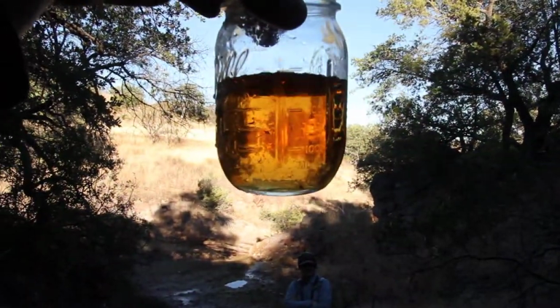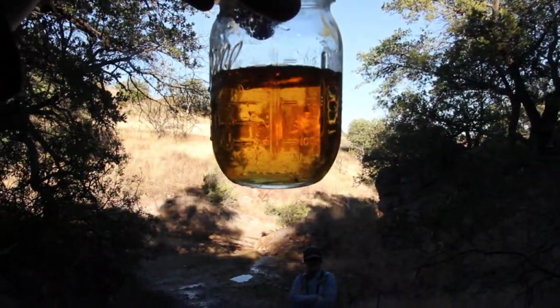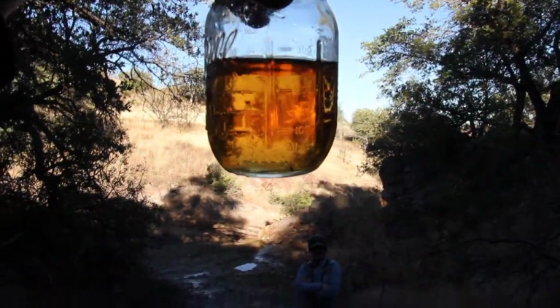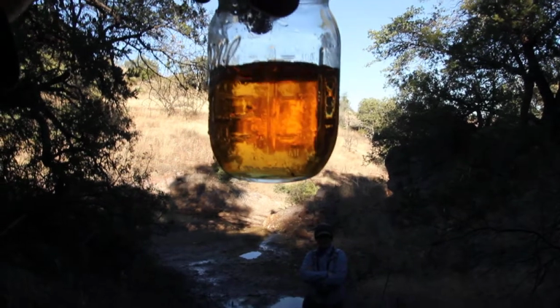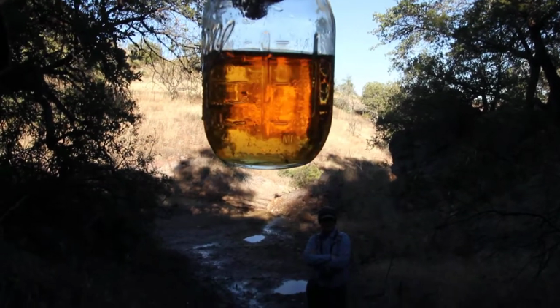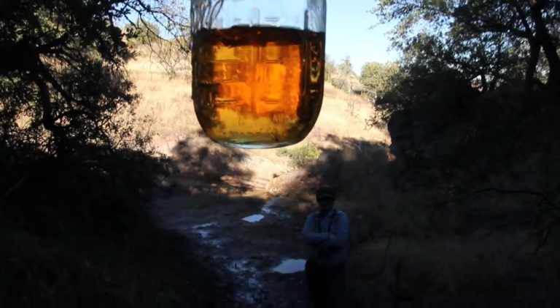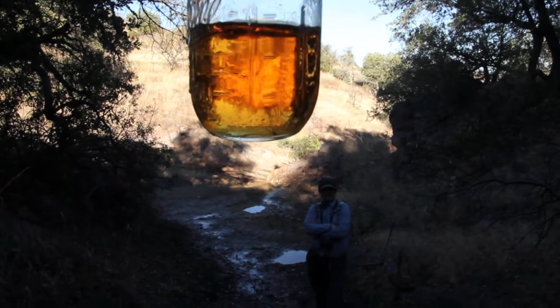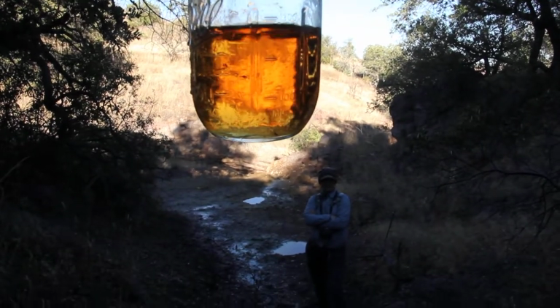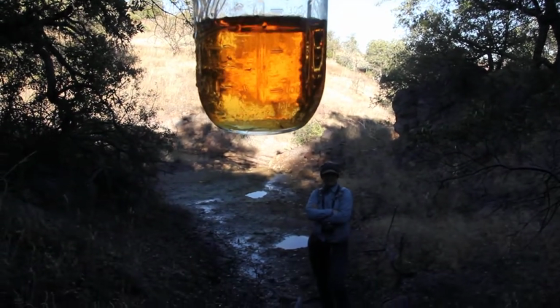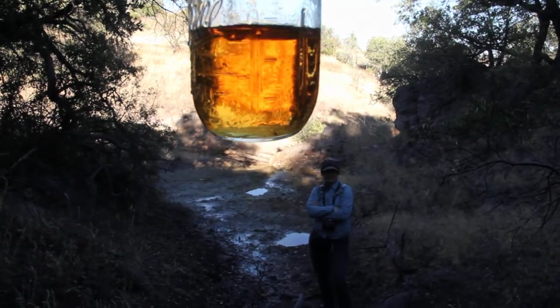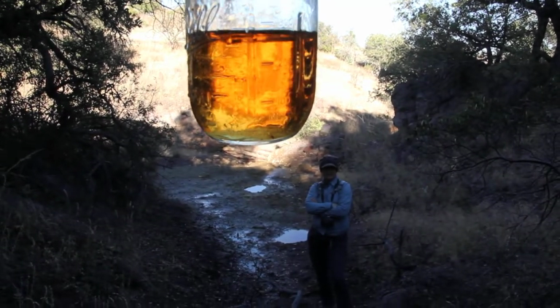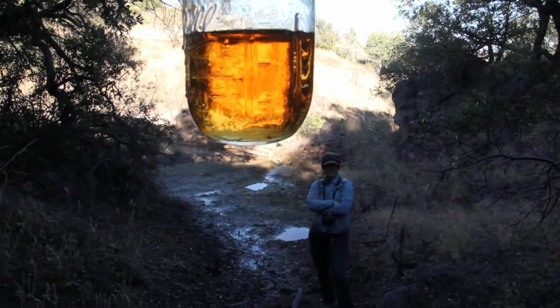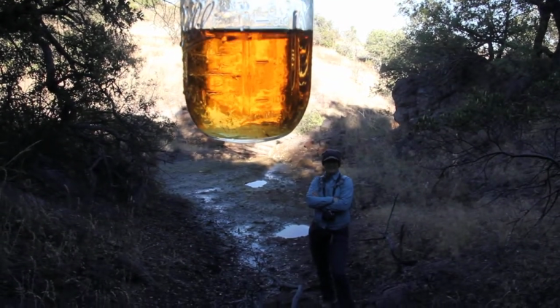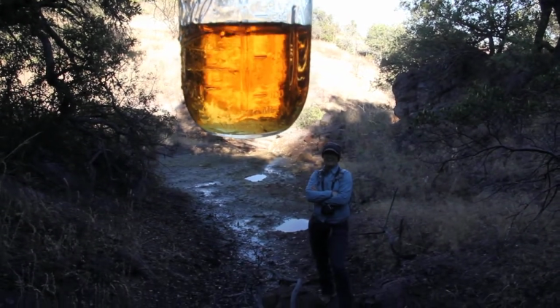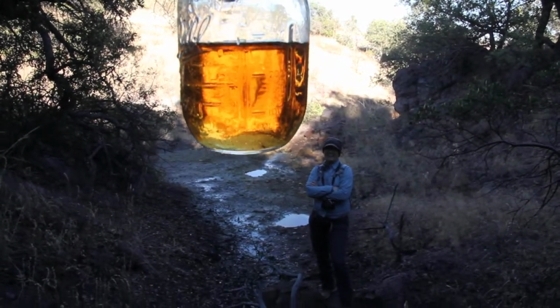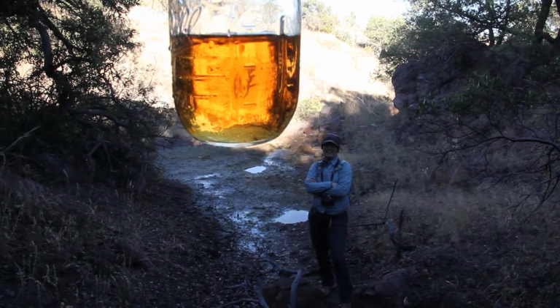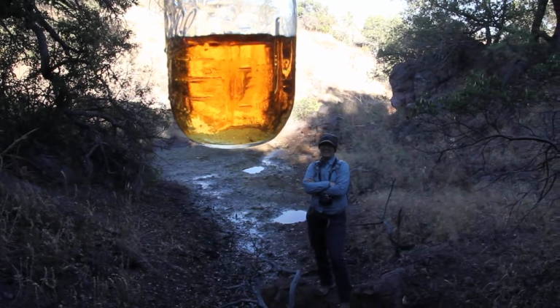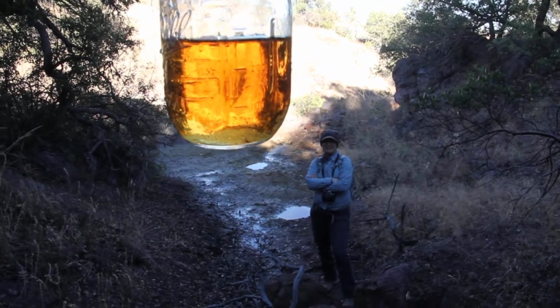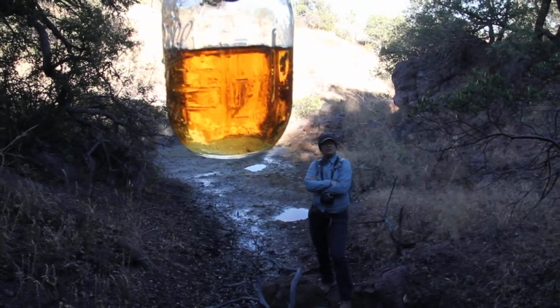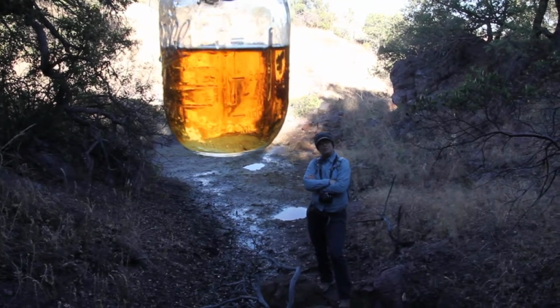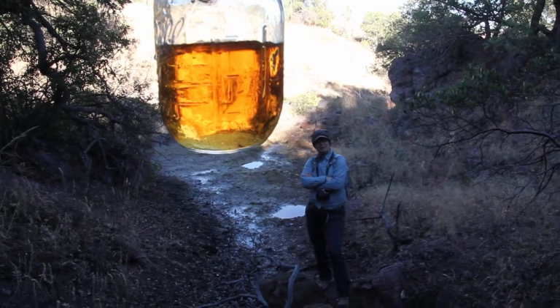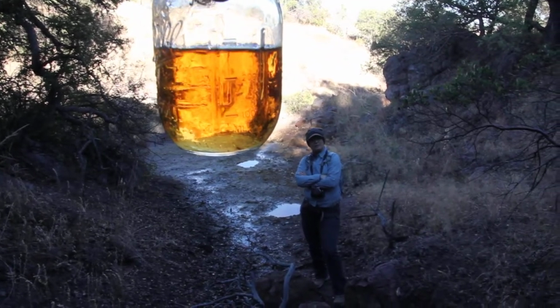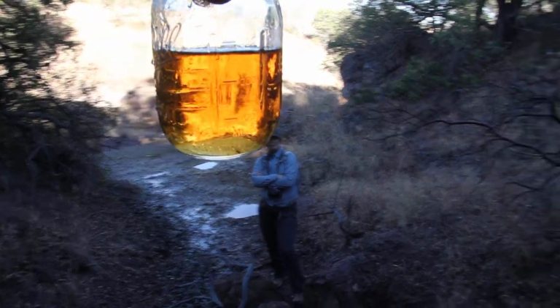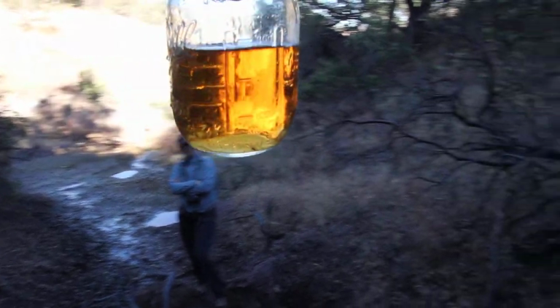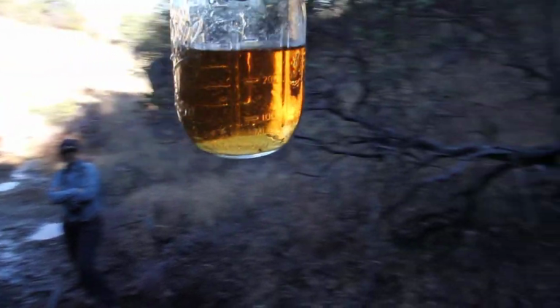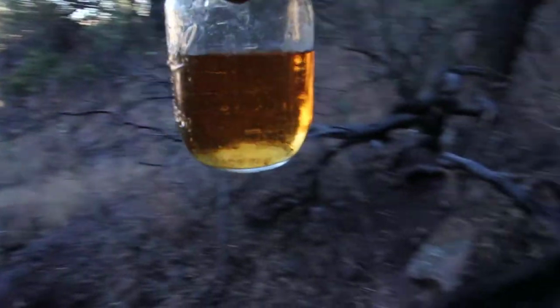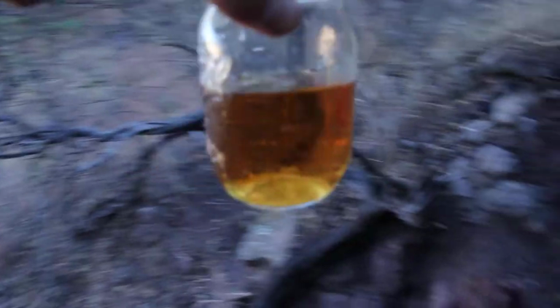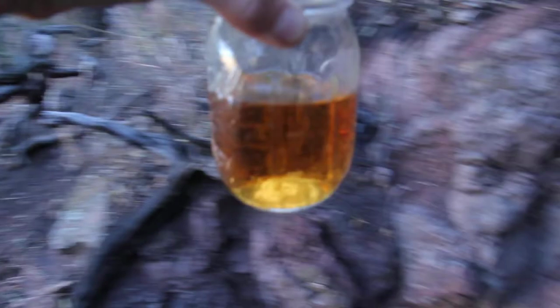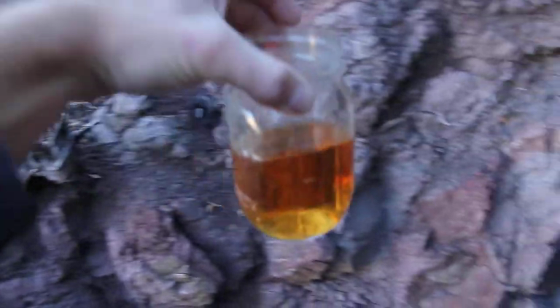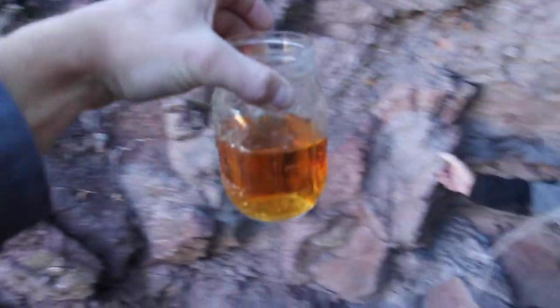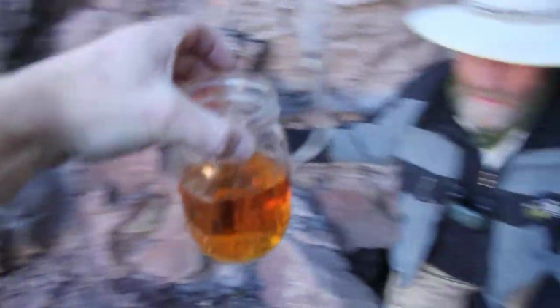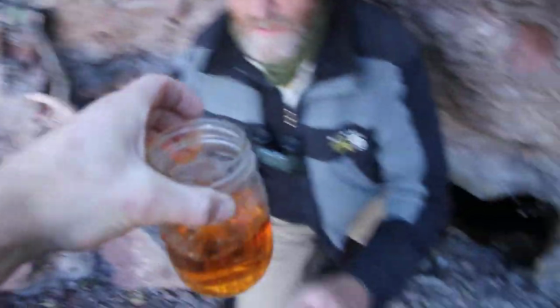It's diluted from the rain. It looks like a fine lager or amber ale or something like that. Do you still have the bottle that you got from the last time we were here? Yeah, I do. It was a different color. Here you go, Gooch.